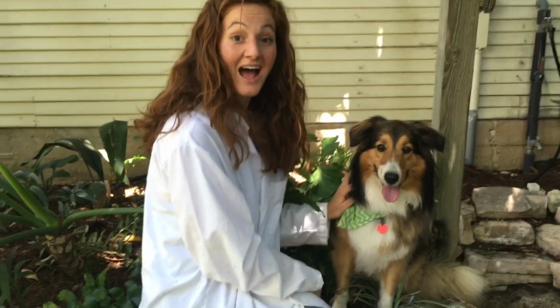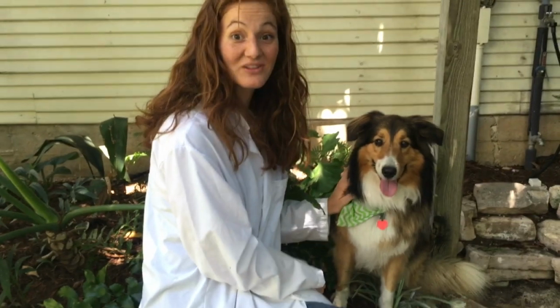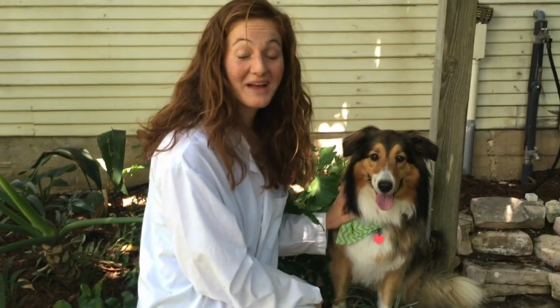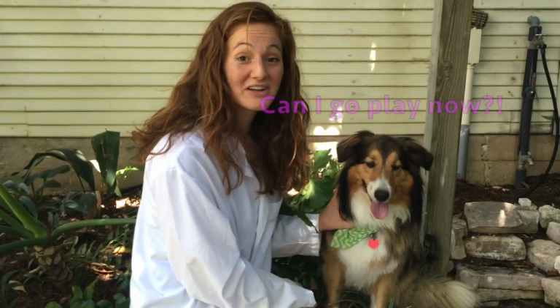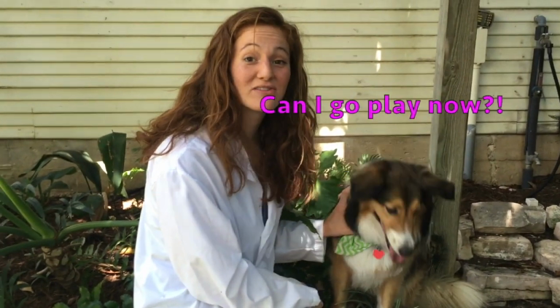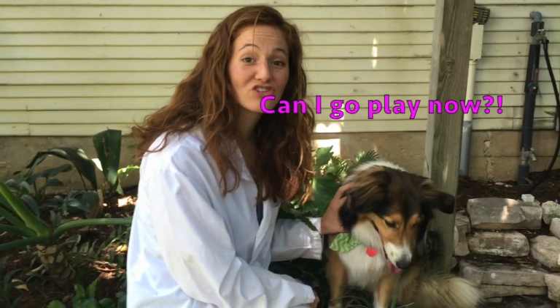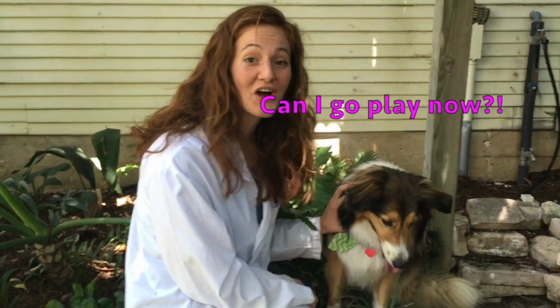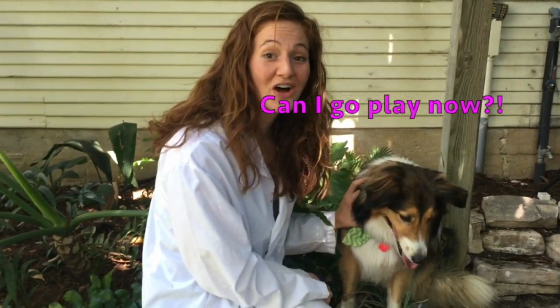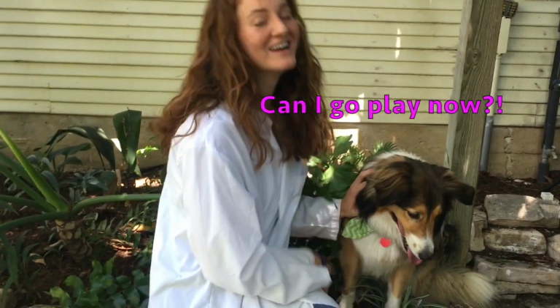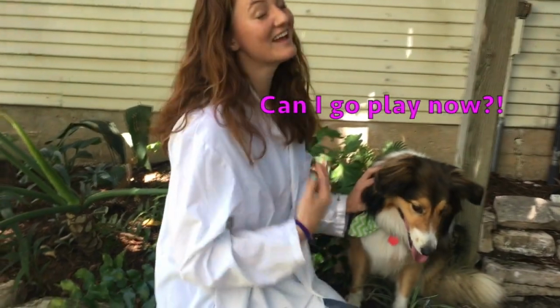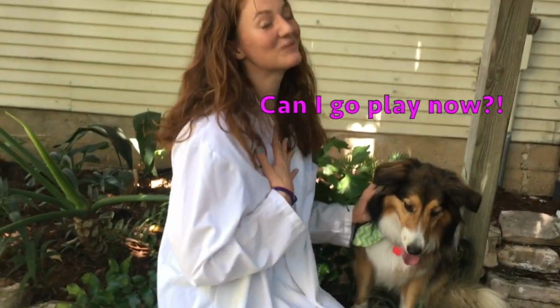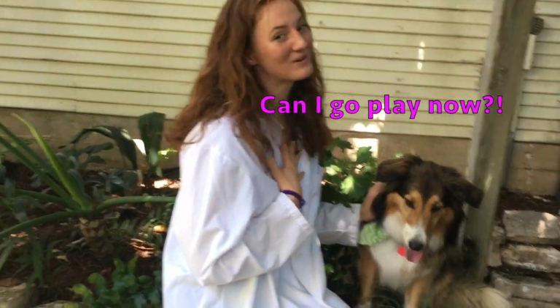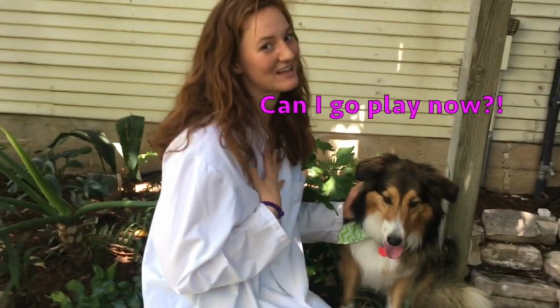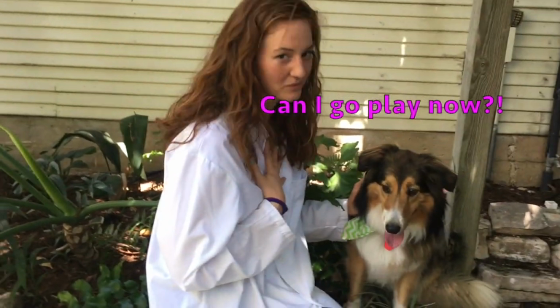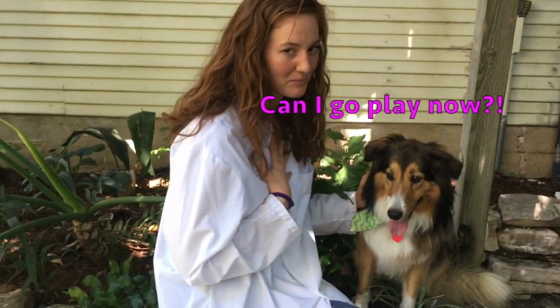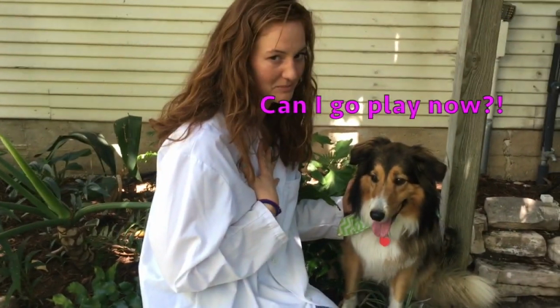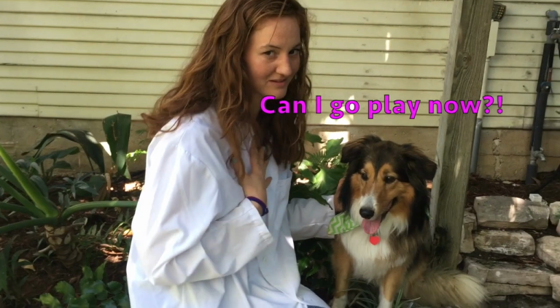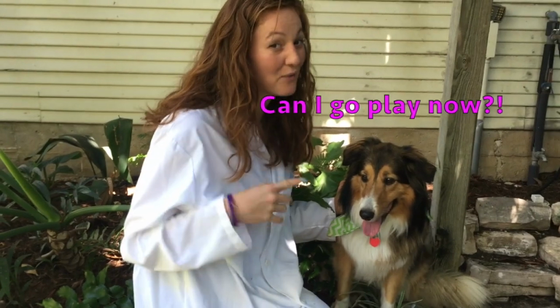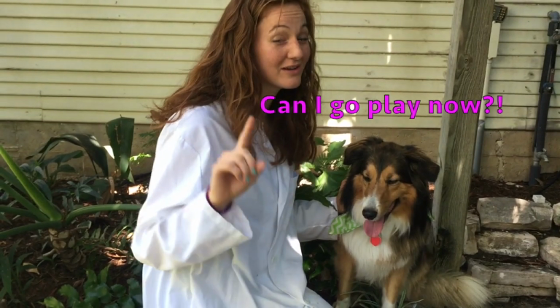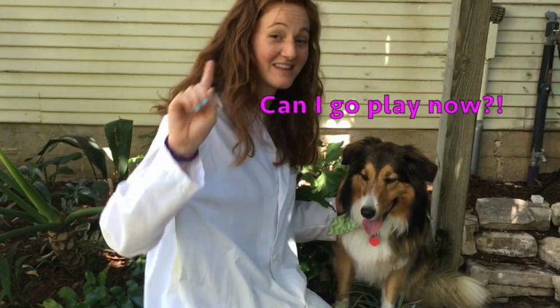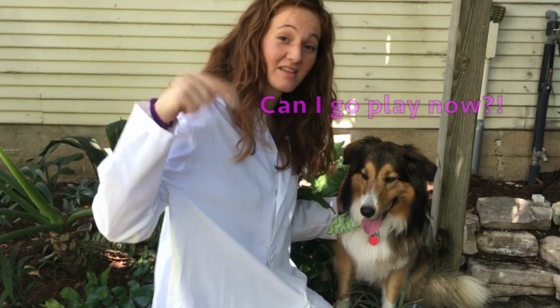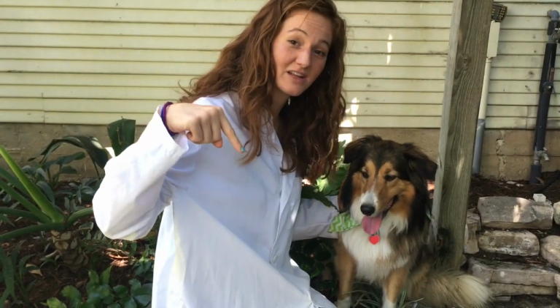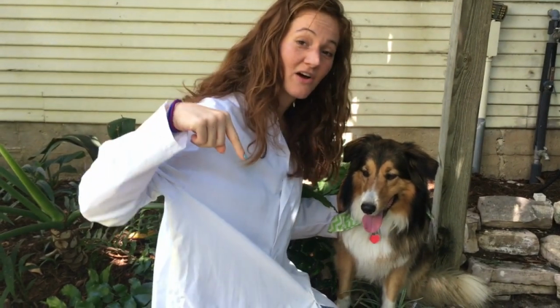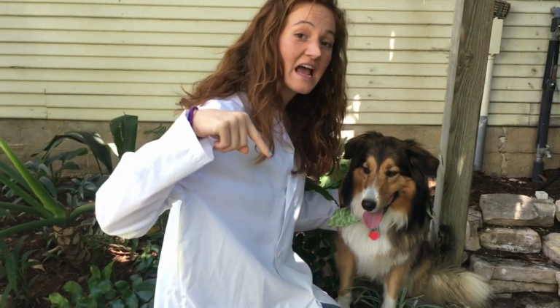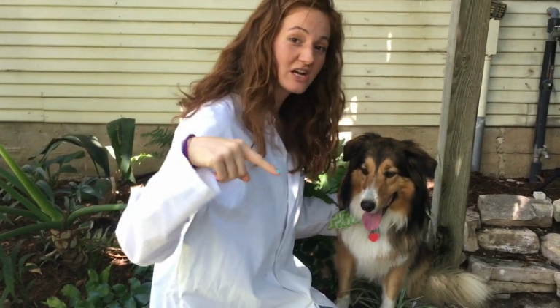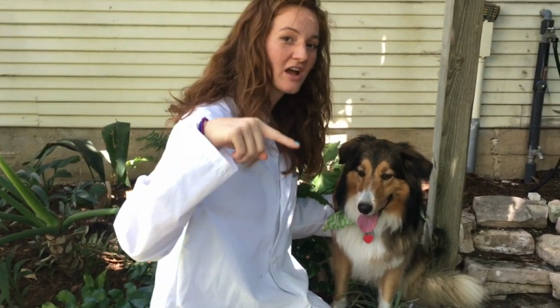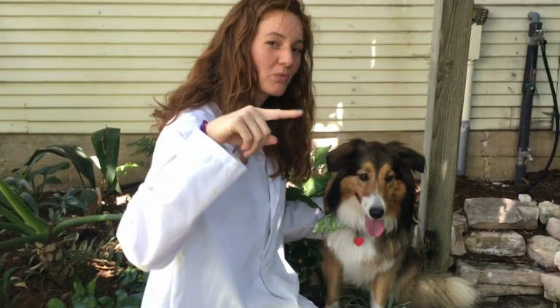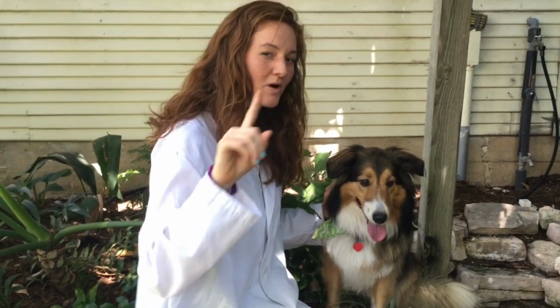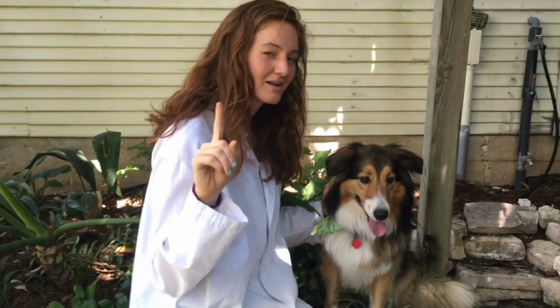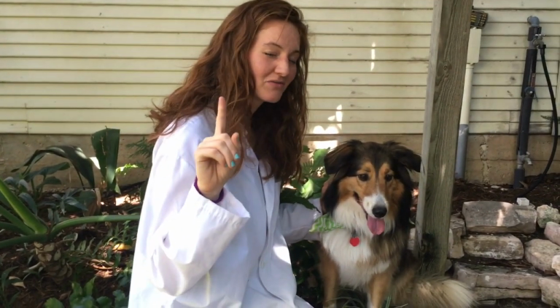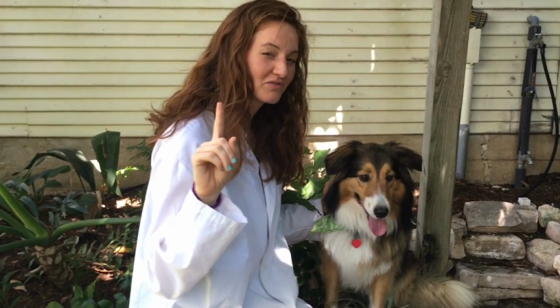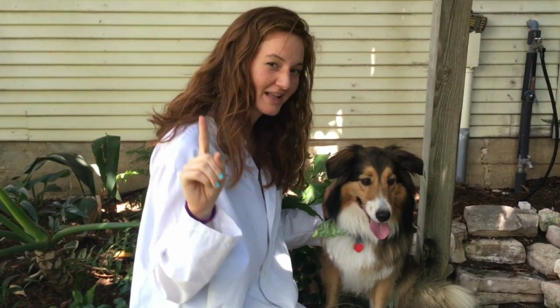Hi guys, welcome to Ali and Coco's Diving Show! Today is my birthday, and so for my birthday present, I want you guys to take this video and share it with one of your friends.